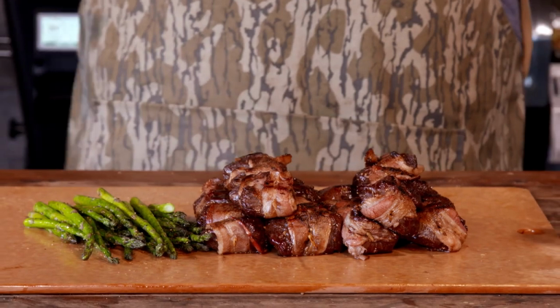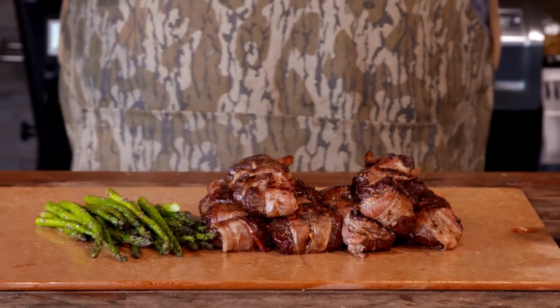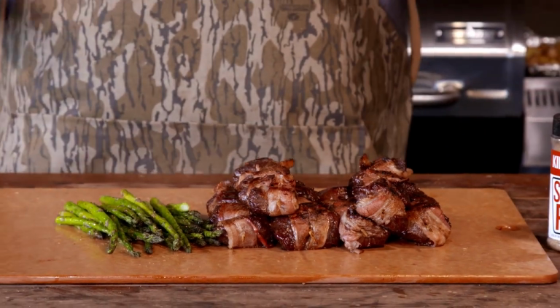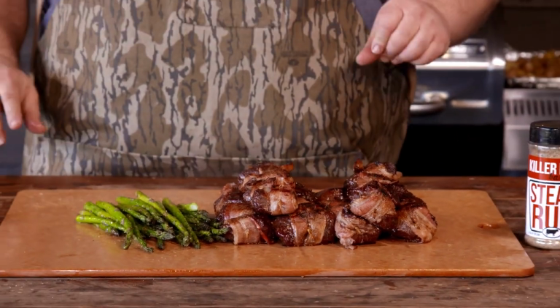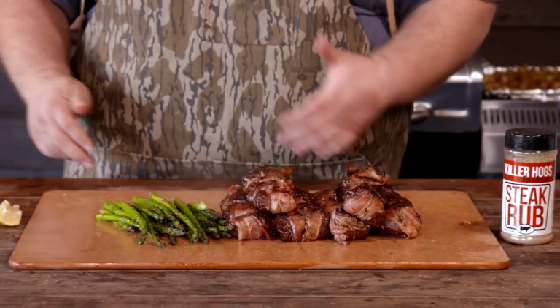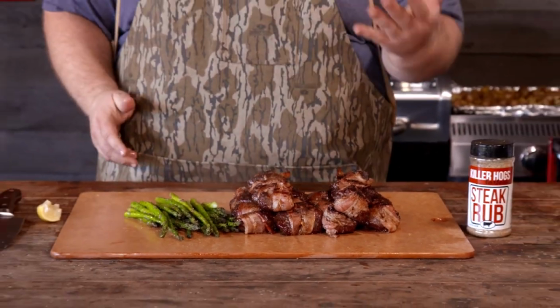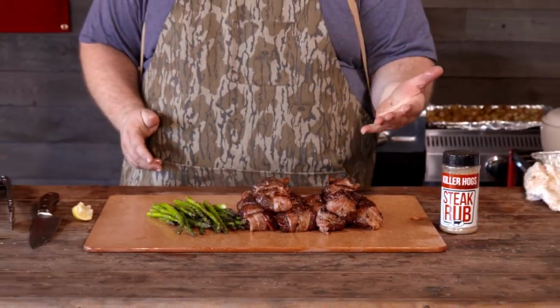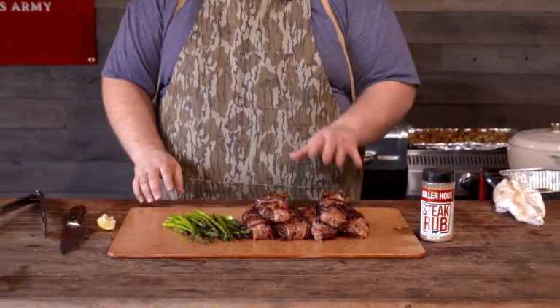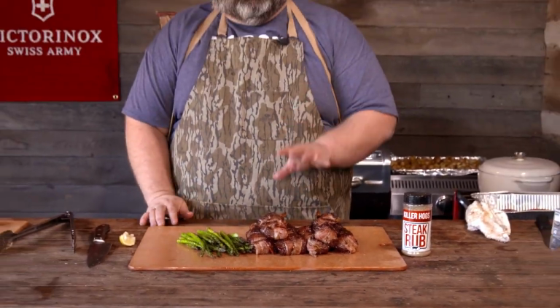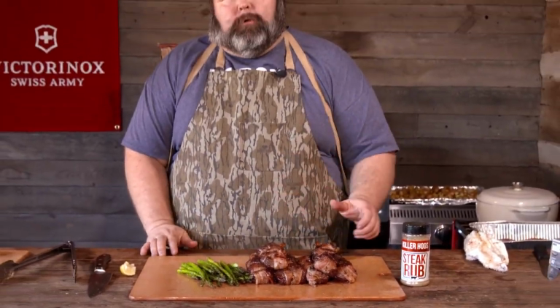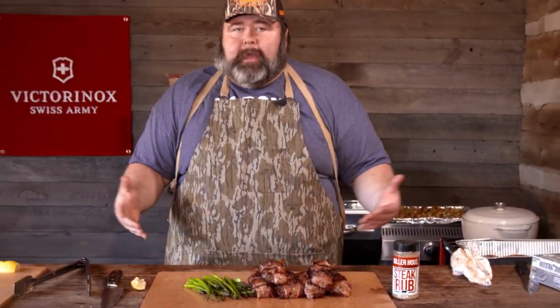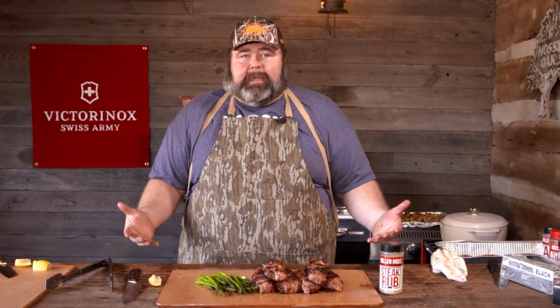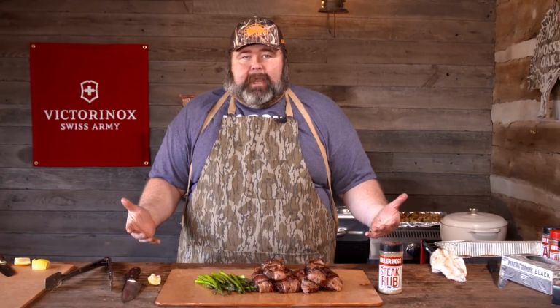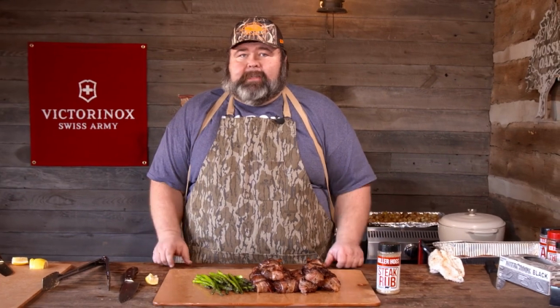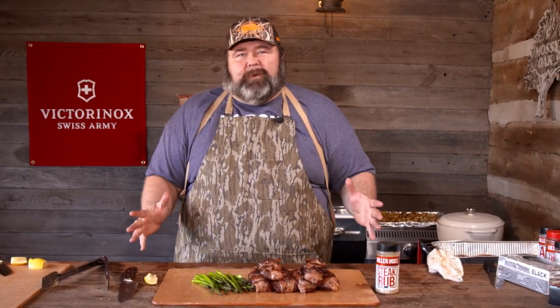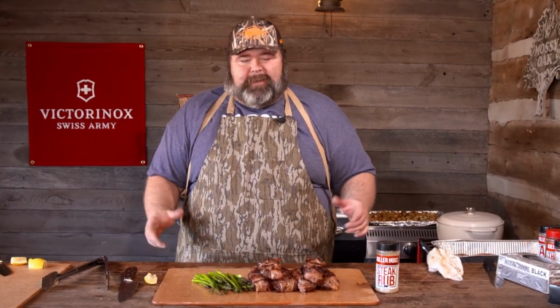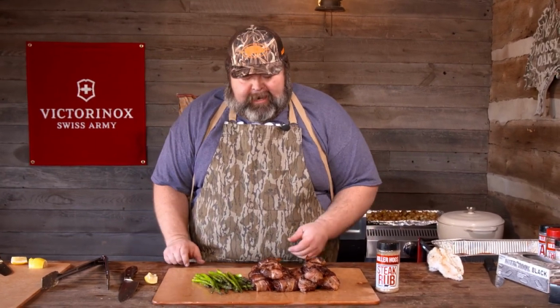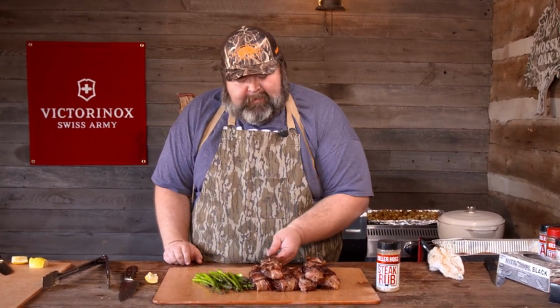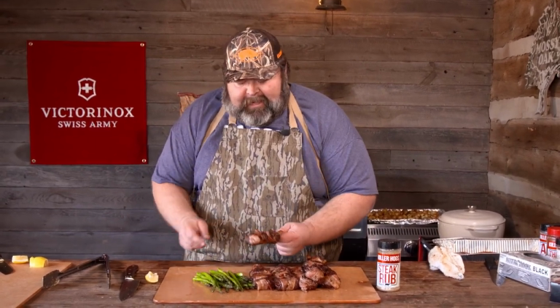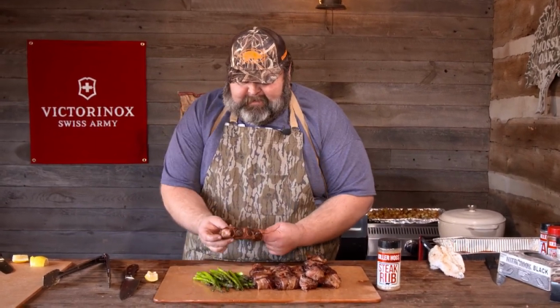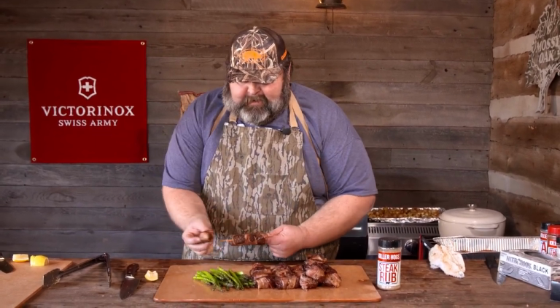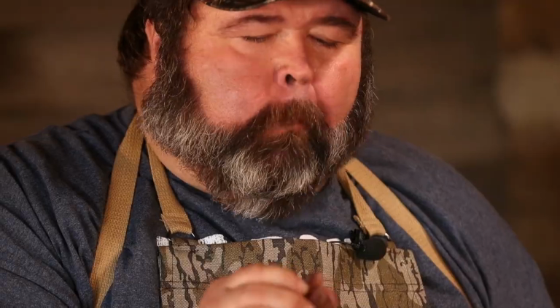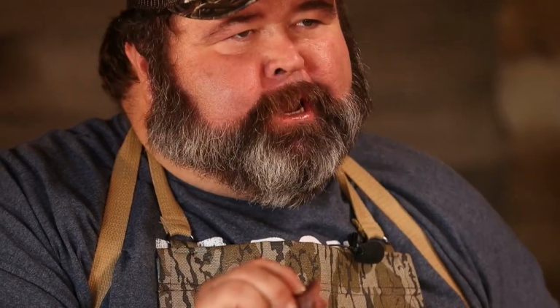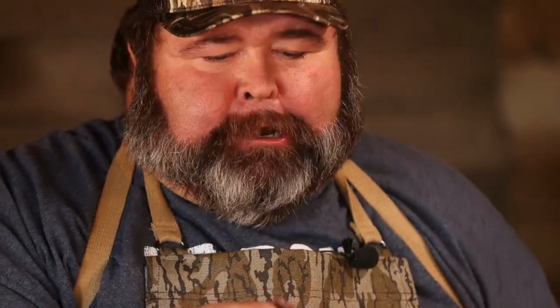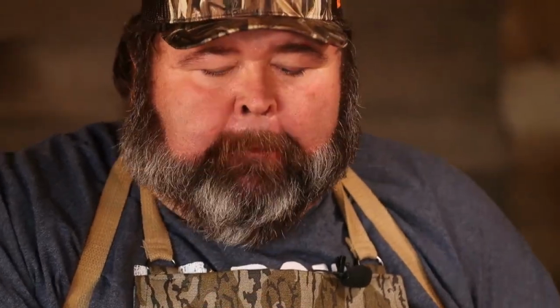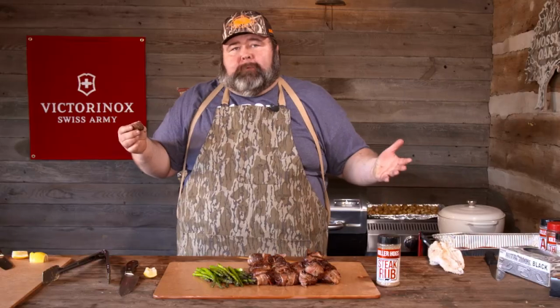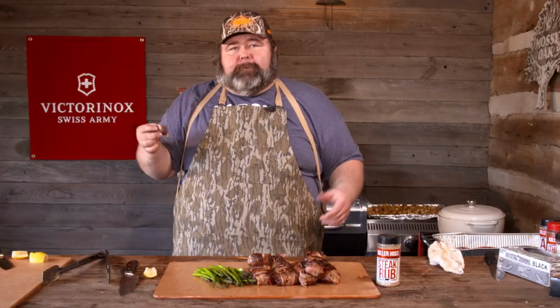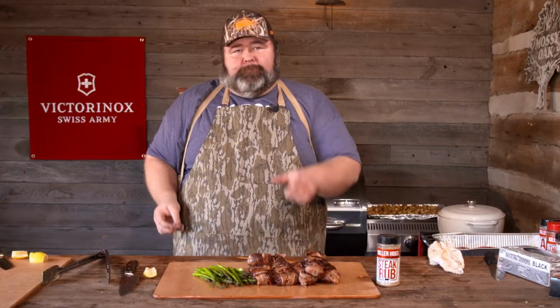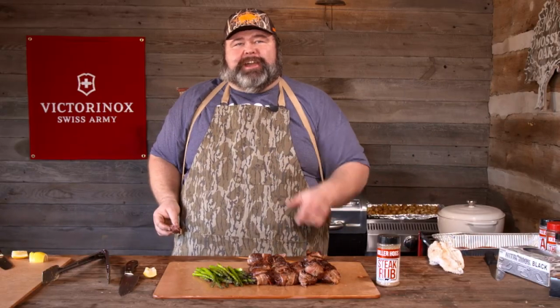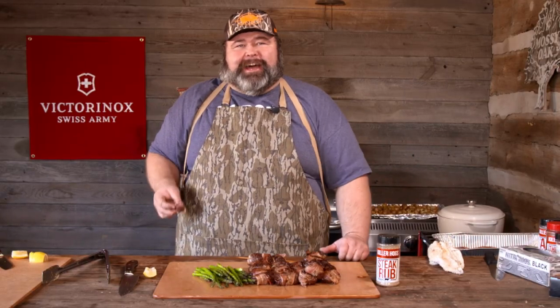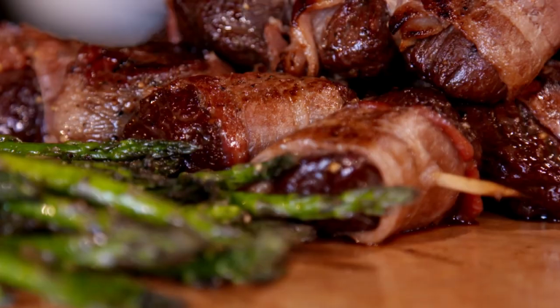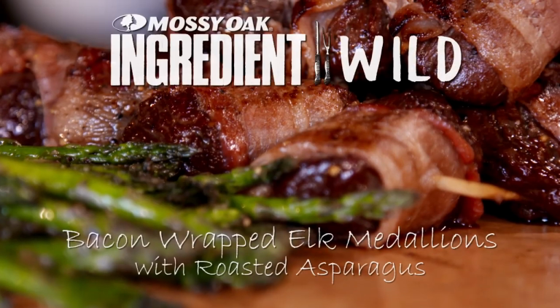Now y'all know I've got to try some of this elk. We're serving it up camp style here on the board at the kitchen table — it's the only way to eat when you're at deer camp. Let's dig in. Perfect medium rare. Time to ring the dinner bell. We'll see y'all next time. That's good stuff.